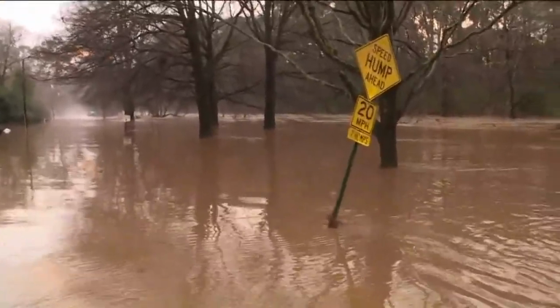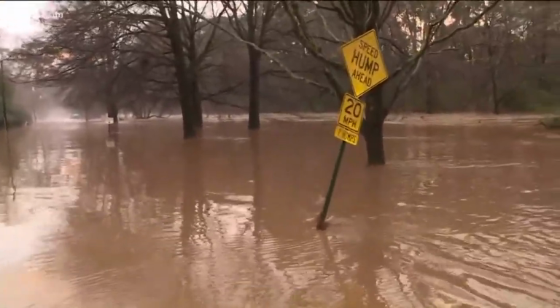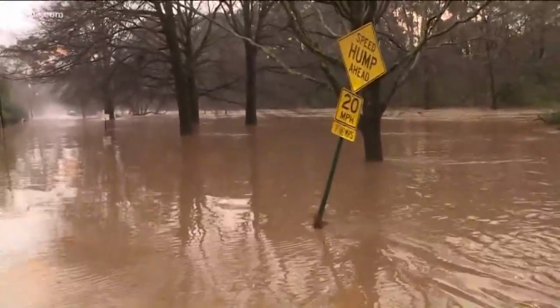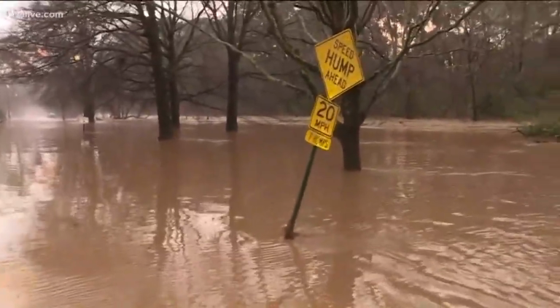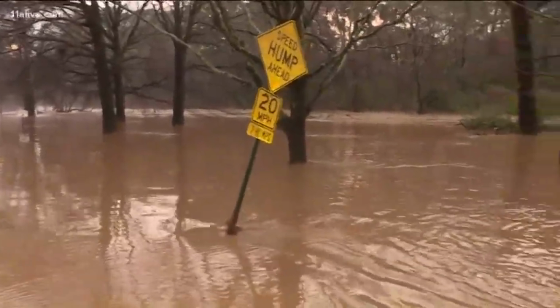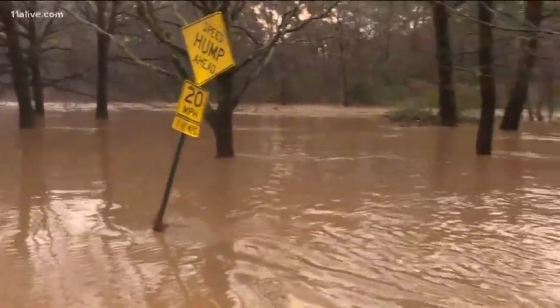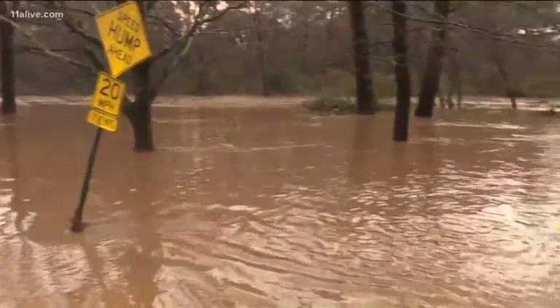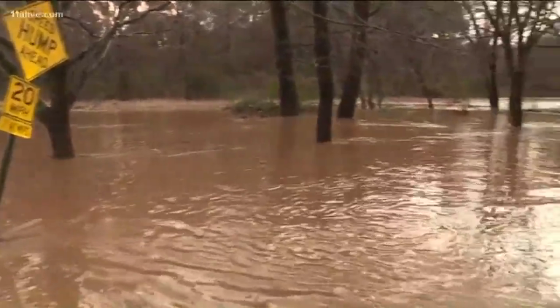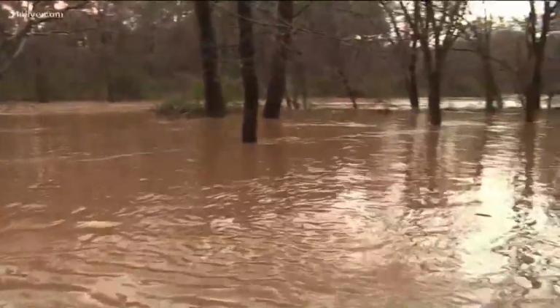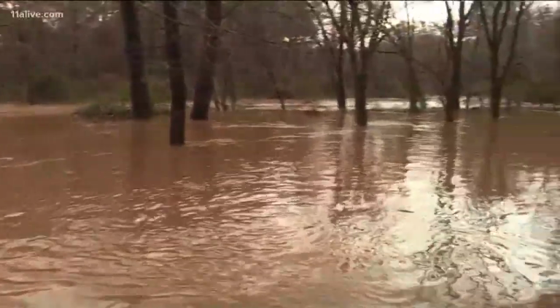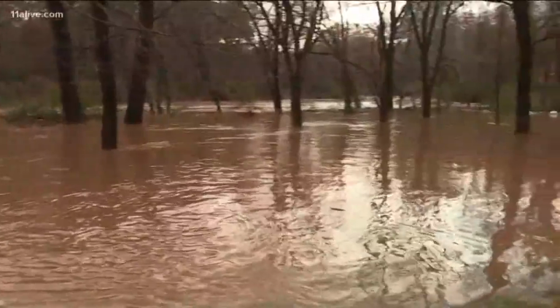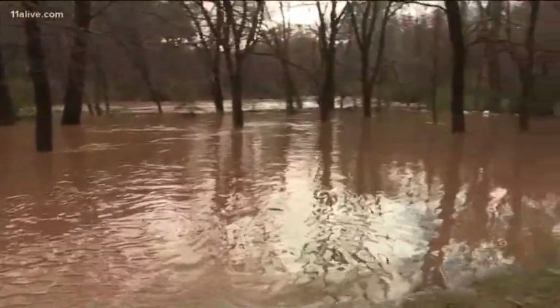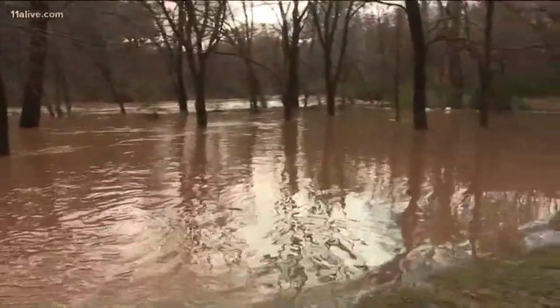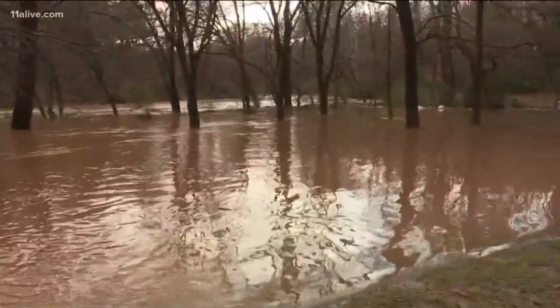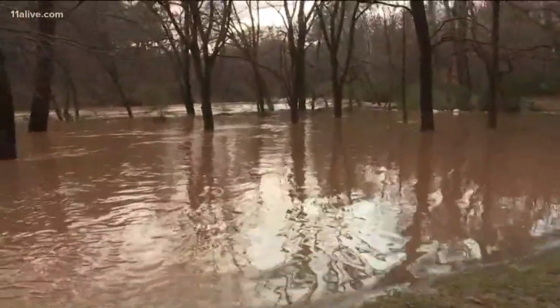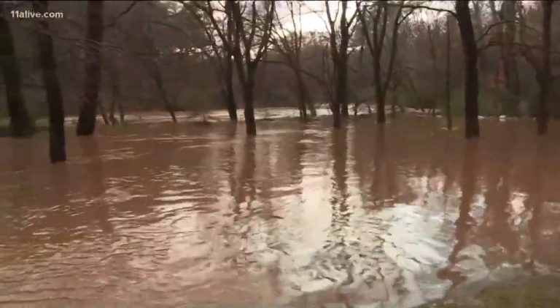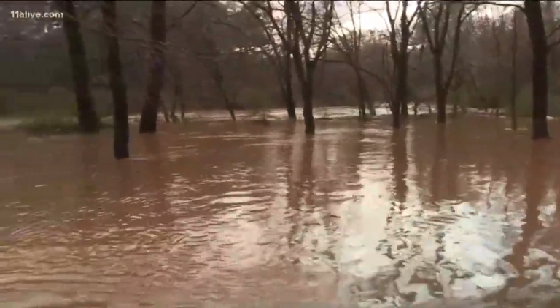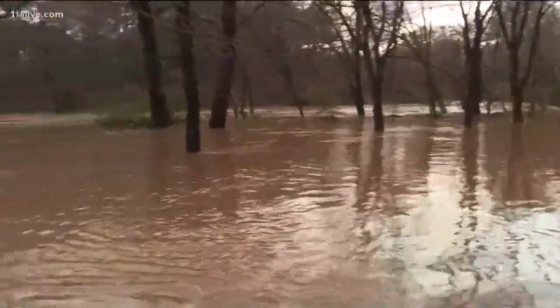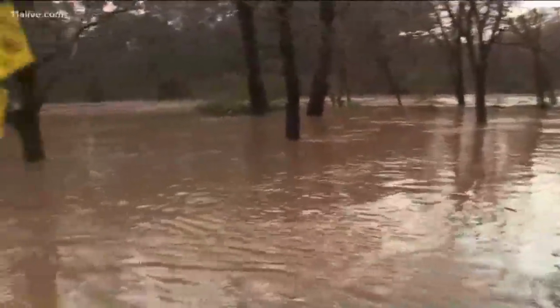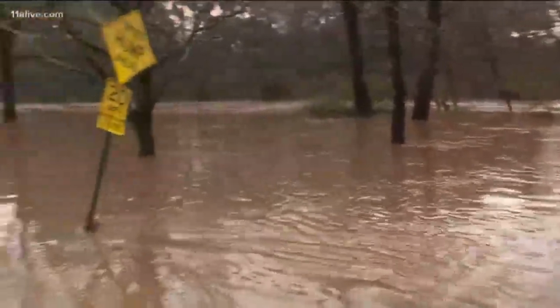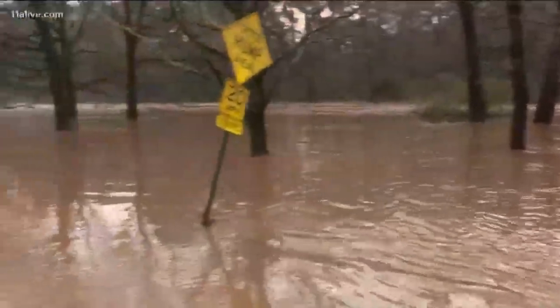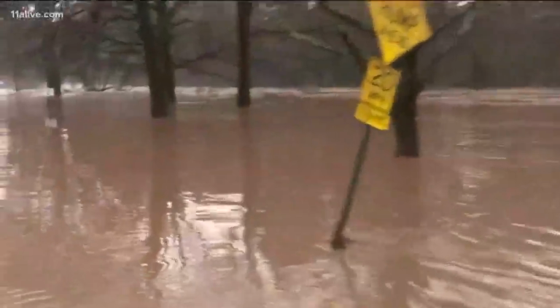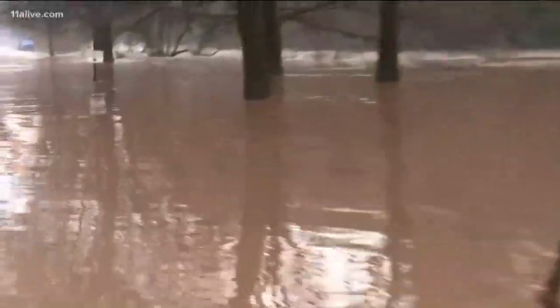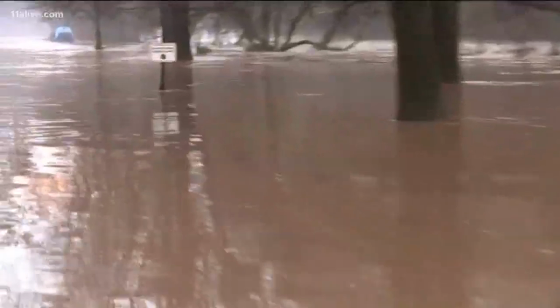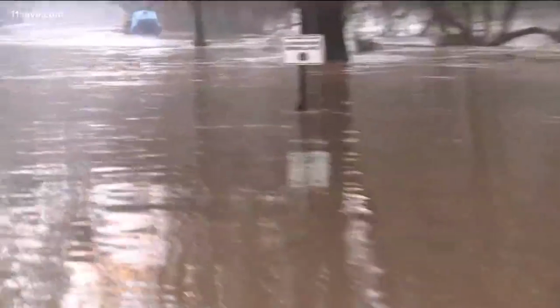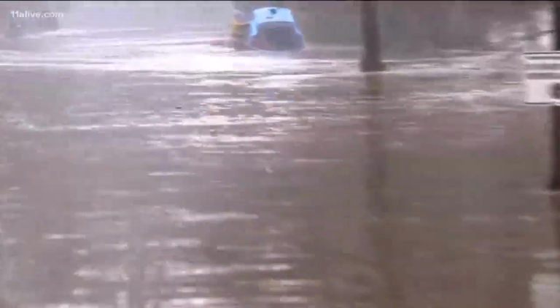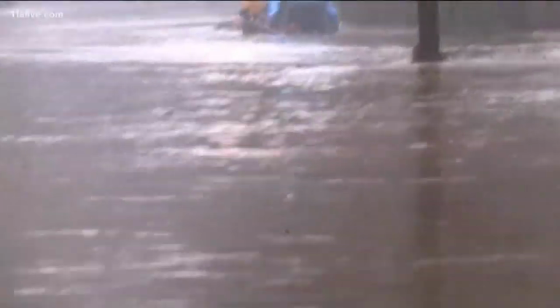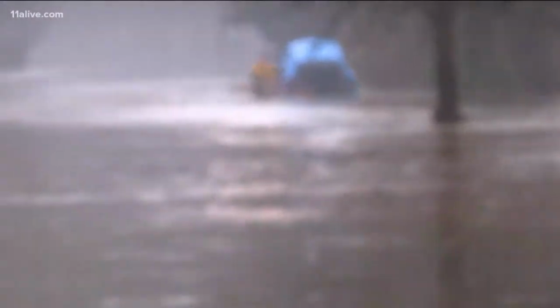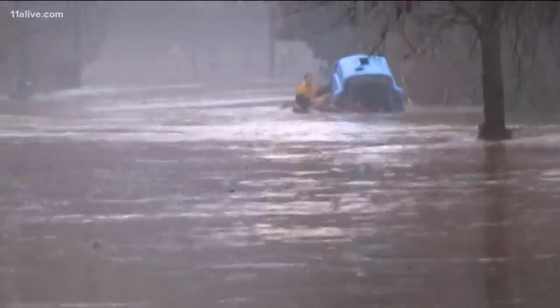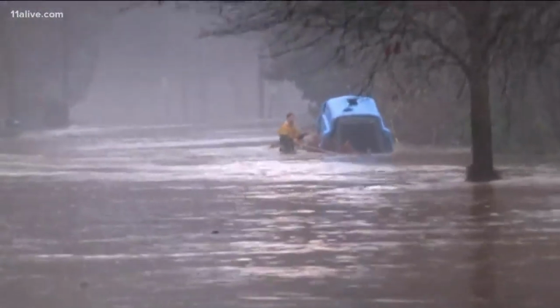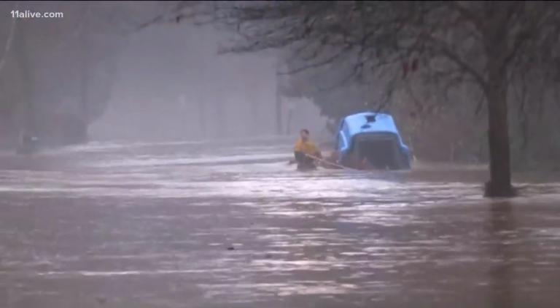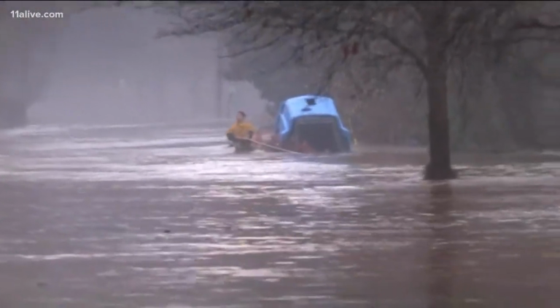Six inches of swiftly moving water can swipe you right off your feet. A foot of swiftly moving water can push a car off to the side, and 18 inches — a foot and a half of water — can pick up many large vehicles.